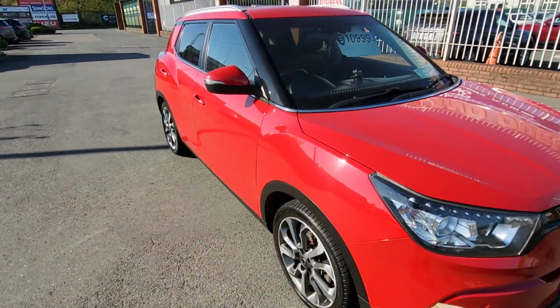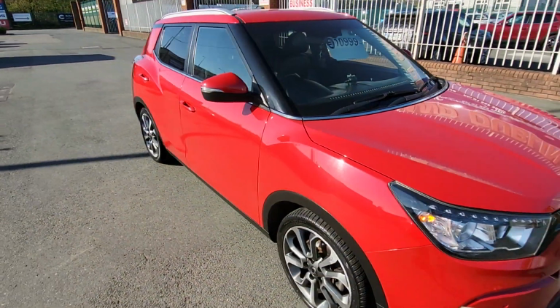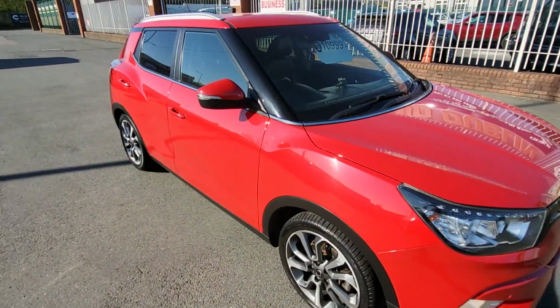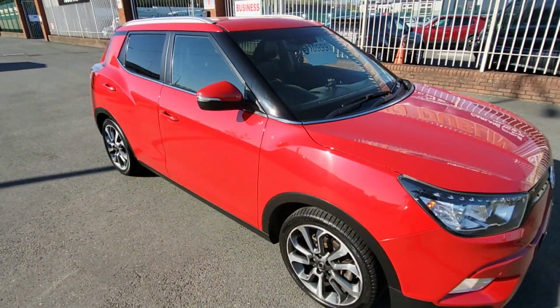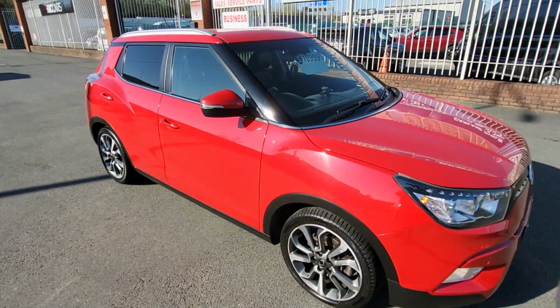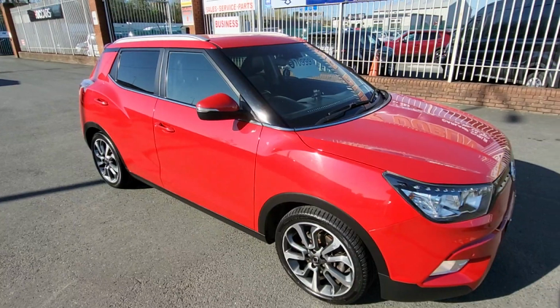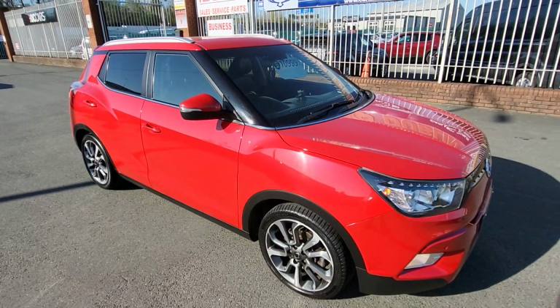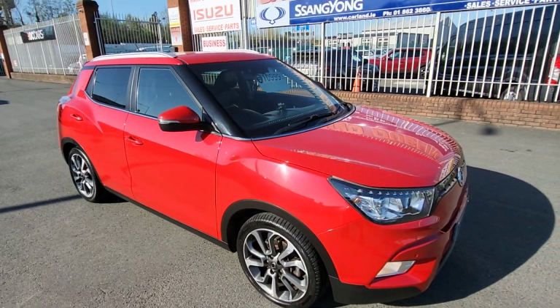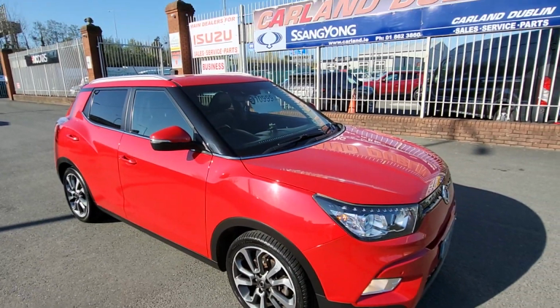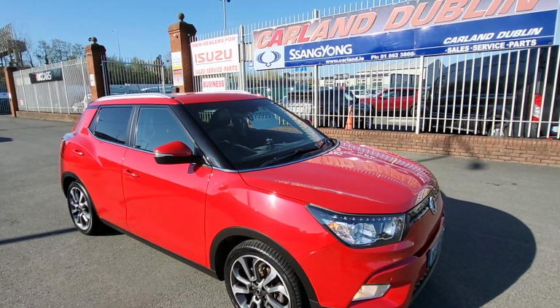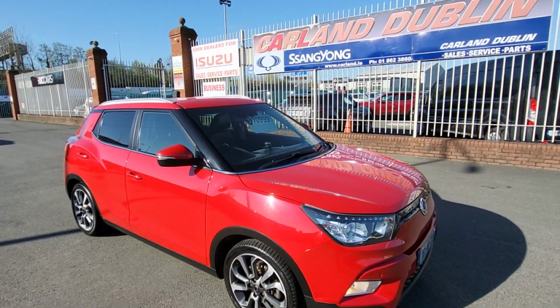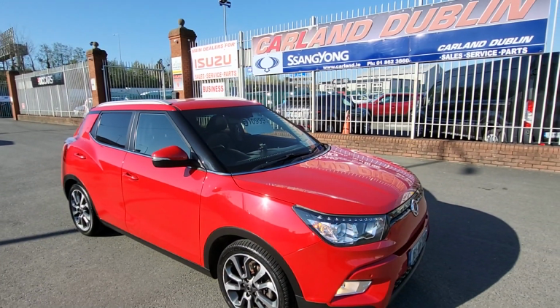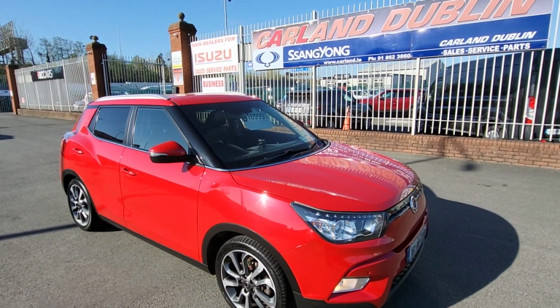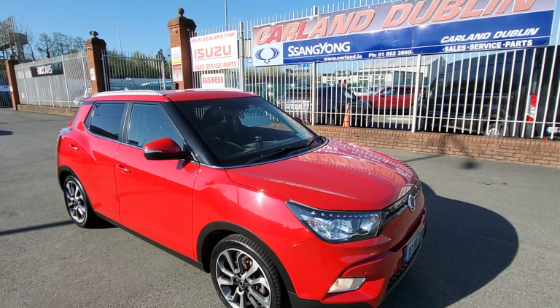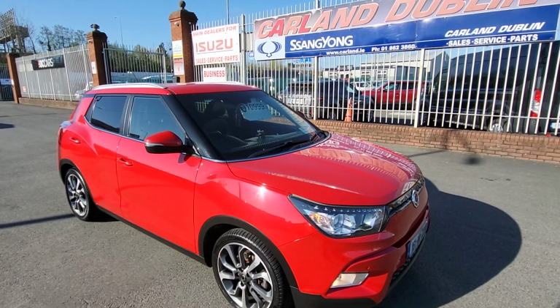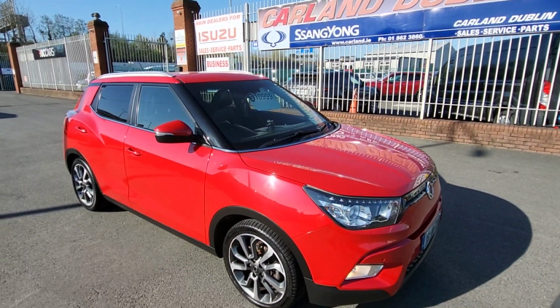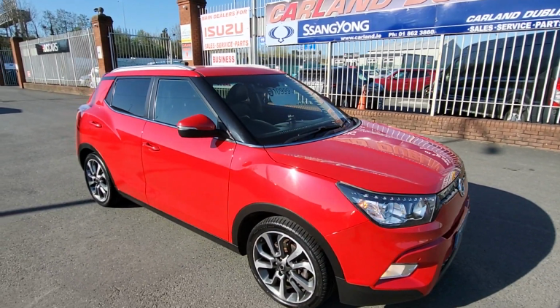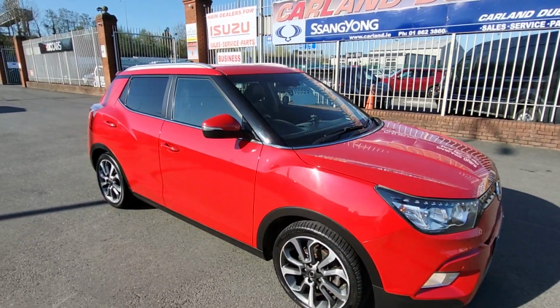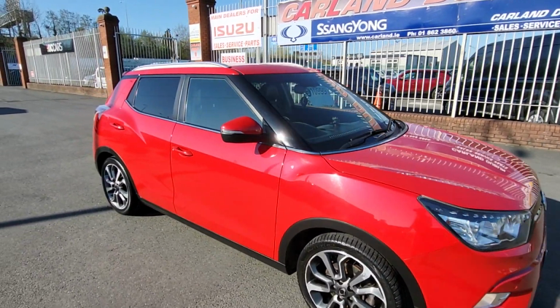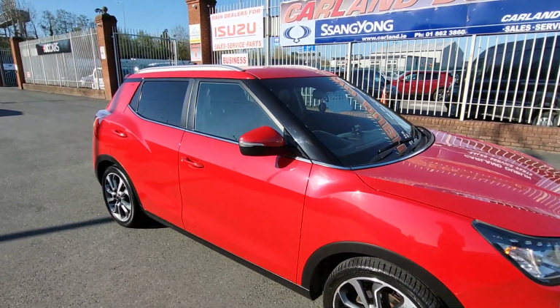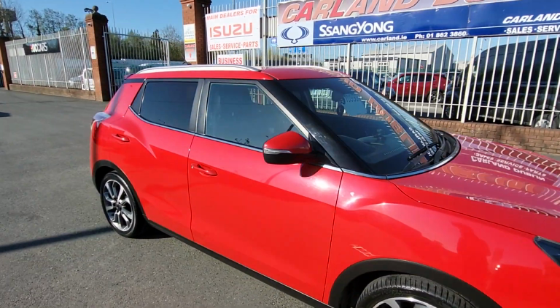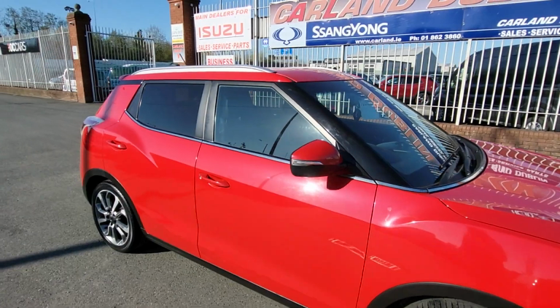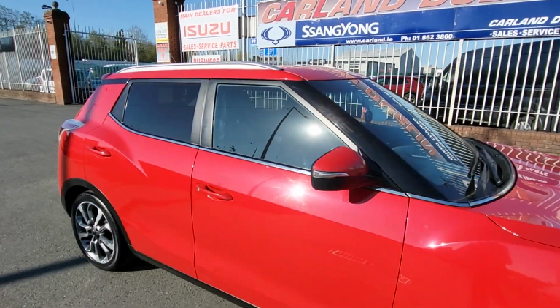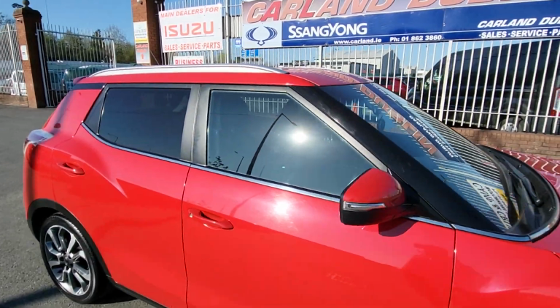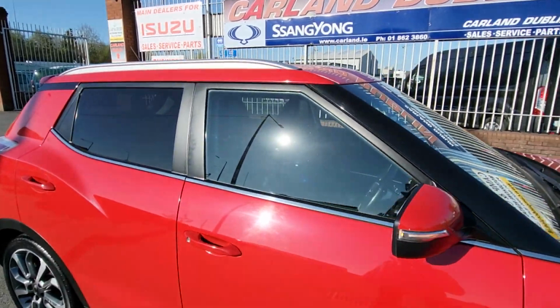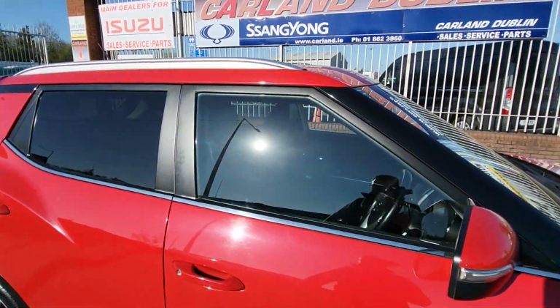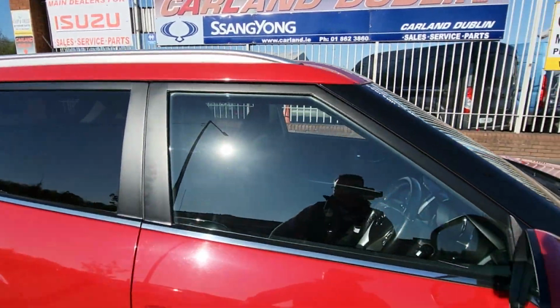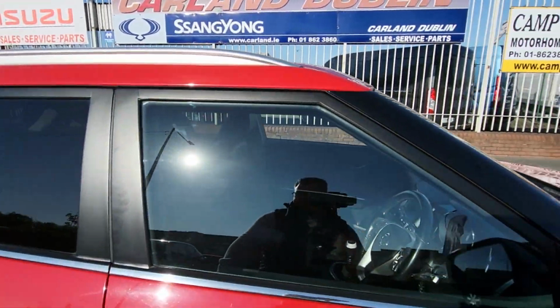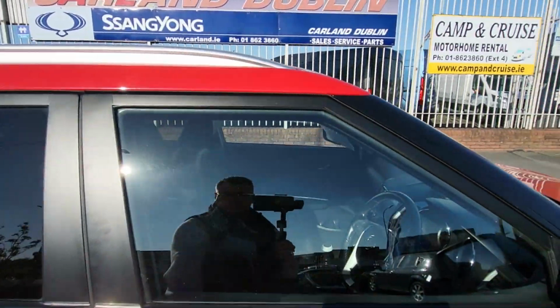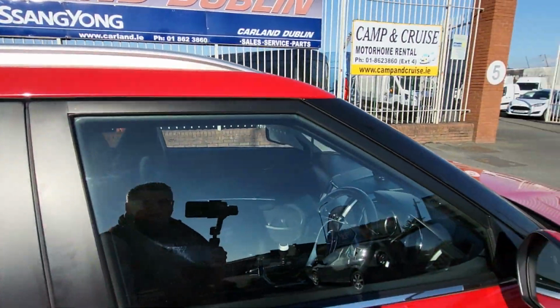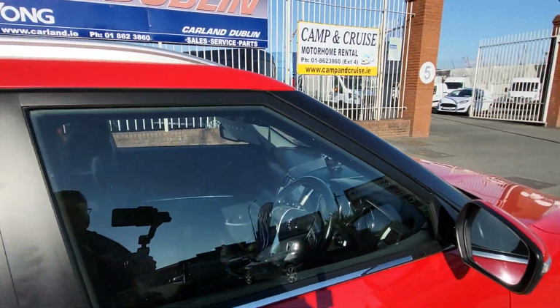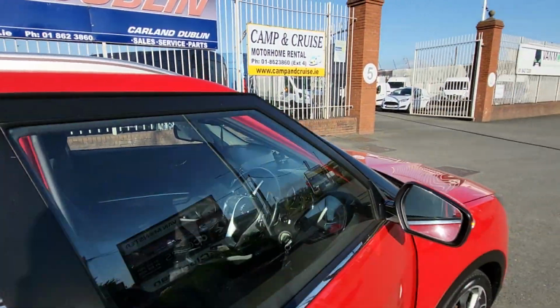It's here for €10,999 — hard to beat the spec for the price on this Ssangyong Tivoli crossover vehicle. Let's have a quick look inside it.